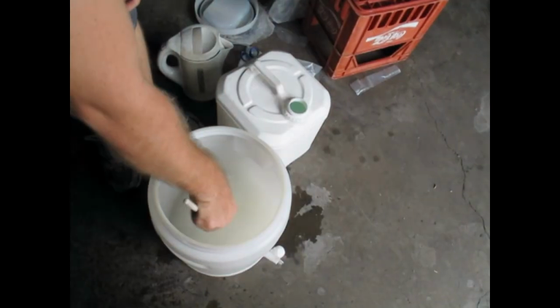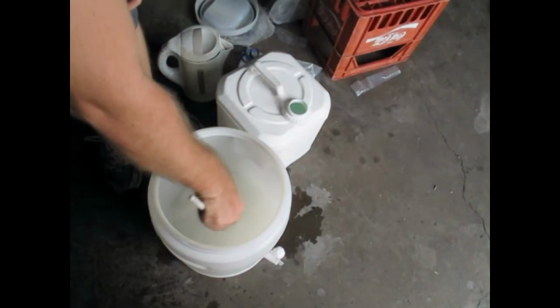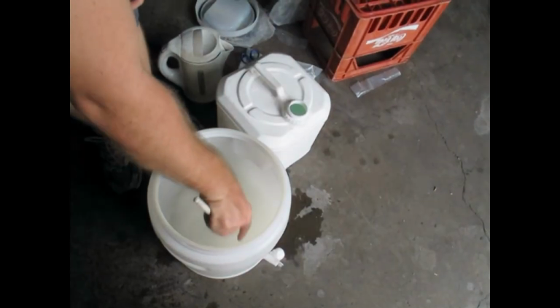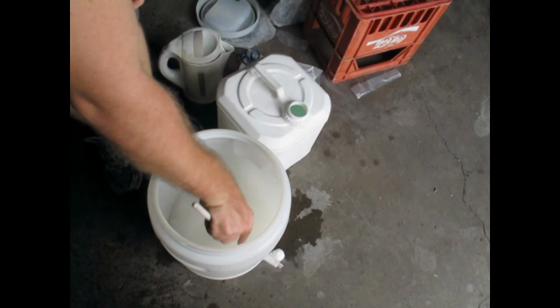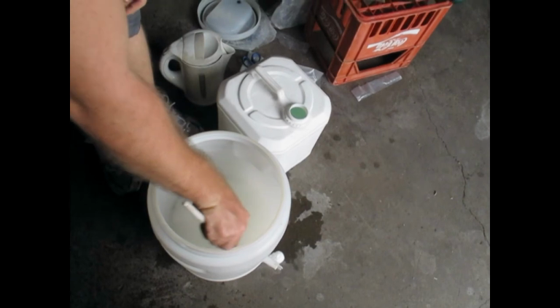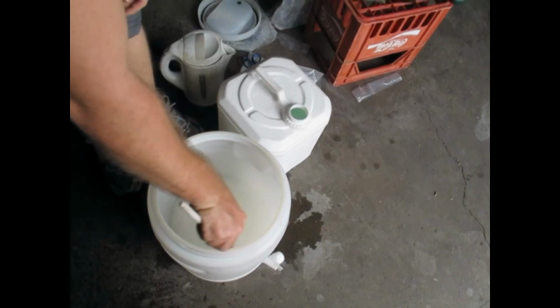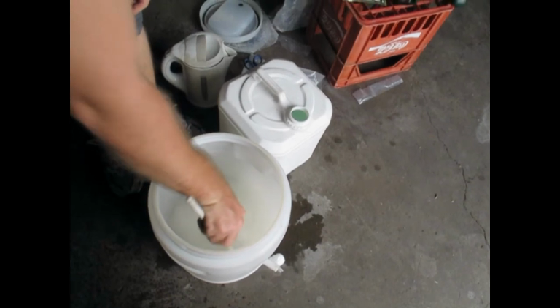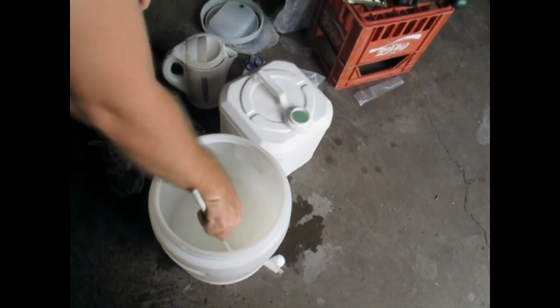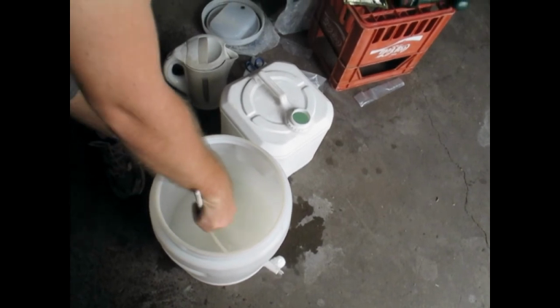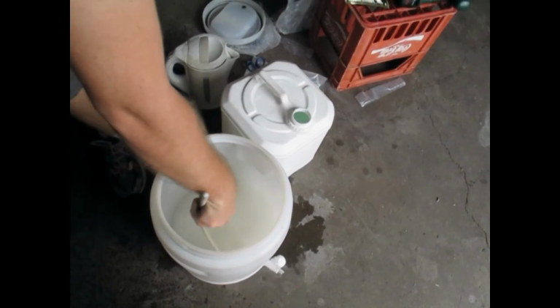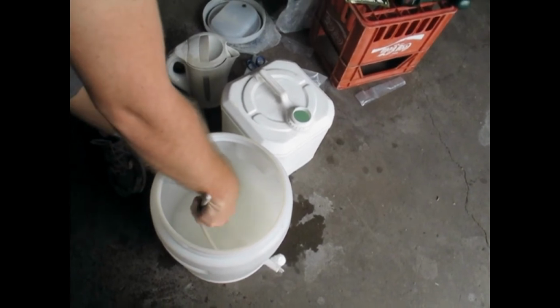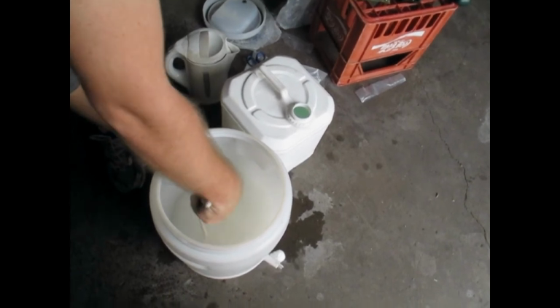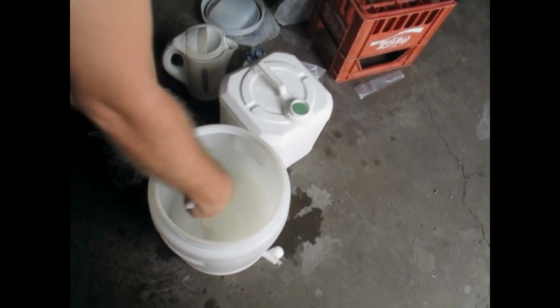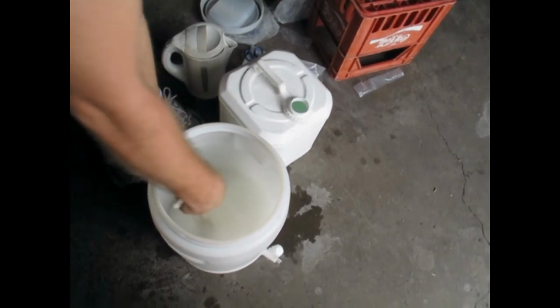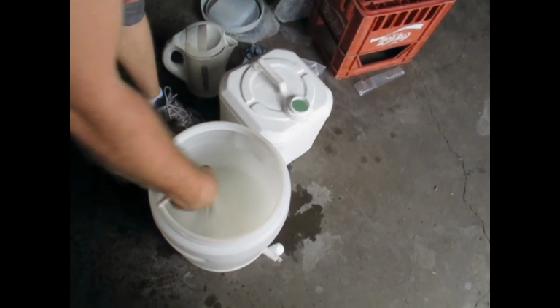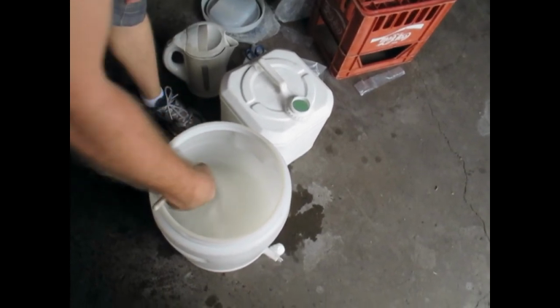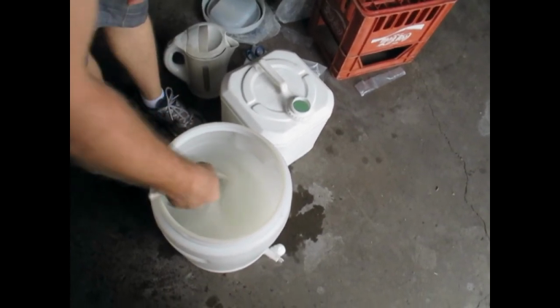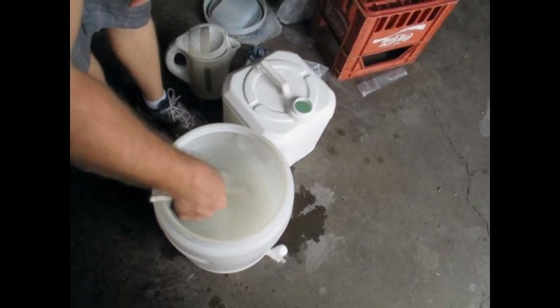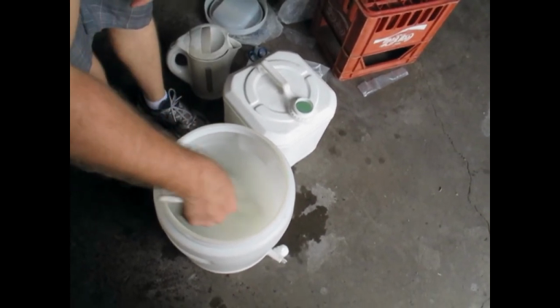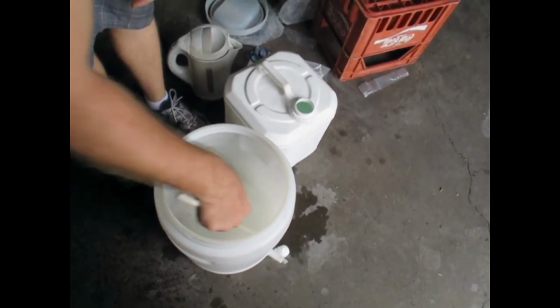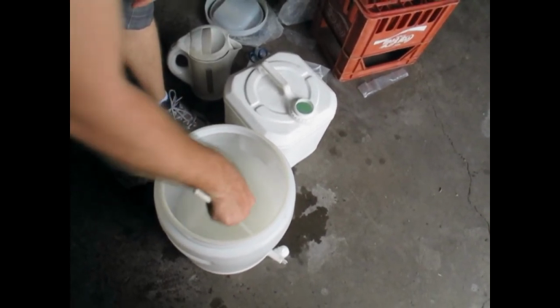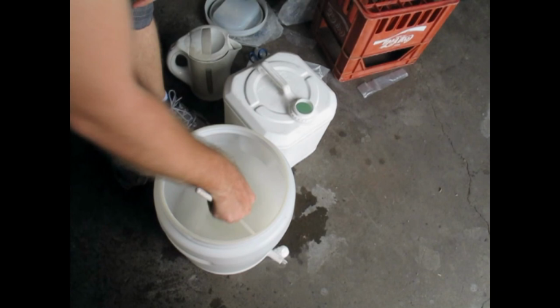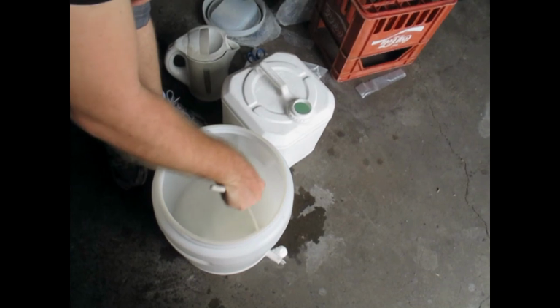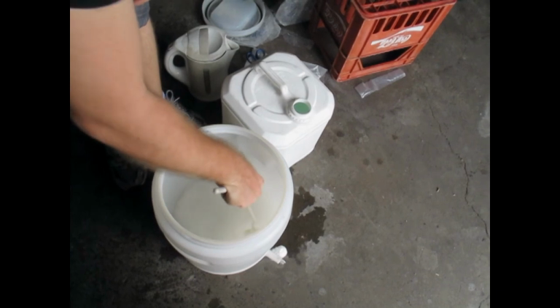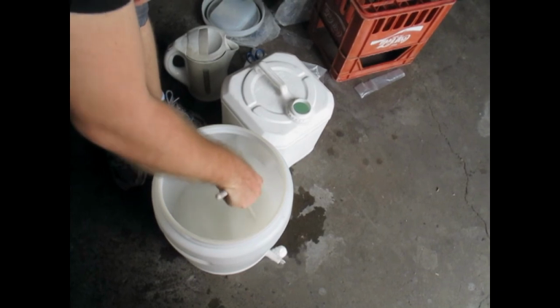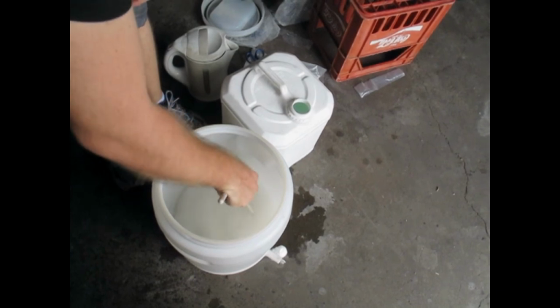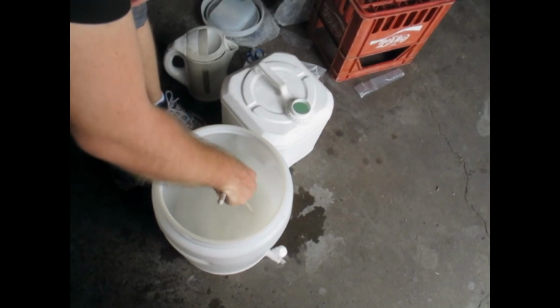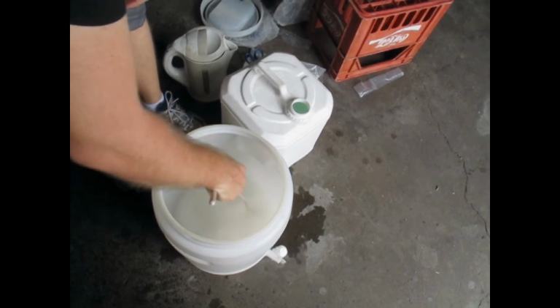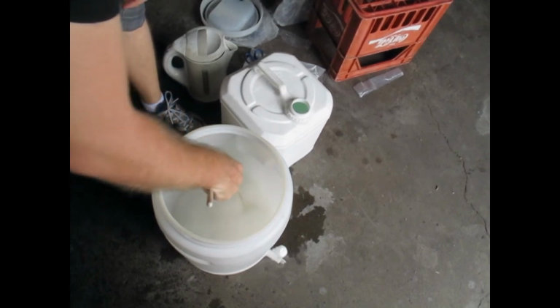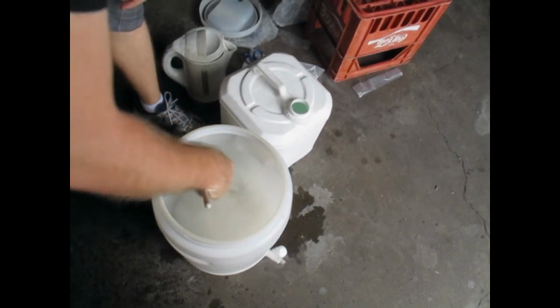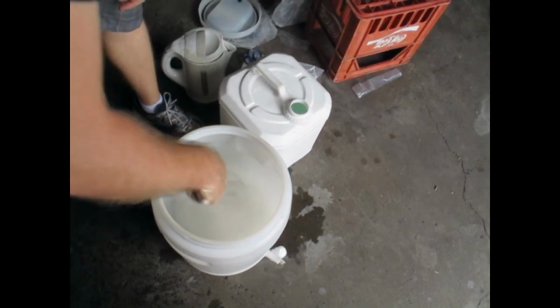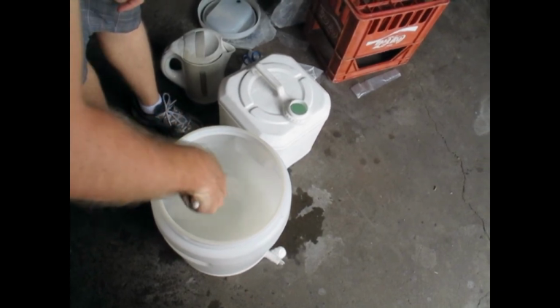On day 4, 7 and 14, gently stir your wash to rouse your yeast and get greater attenuation. By day 21, your wash should be ready to distill.